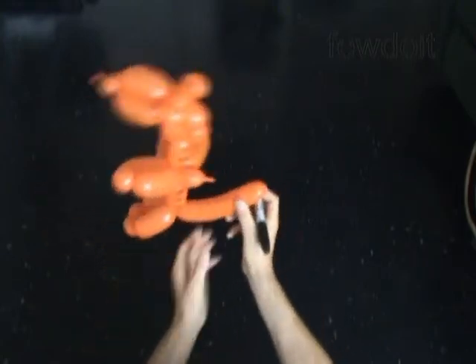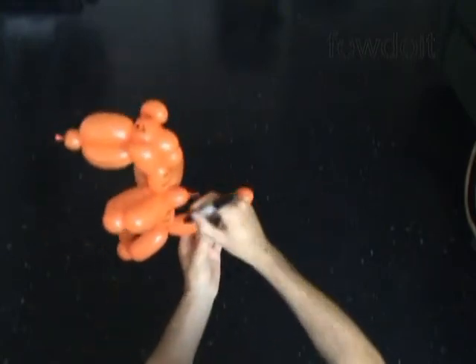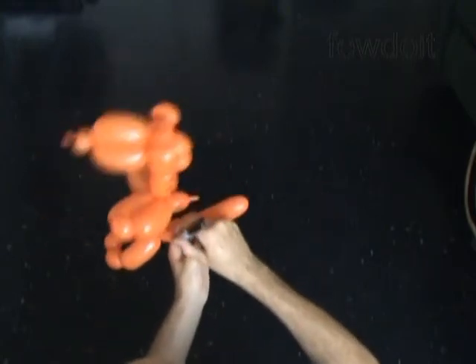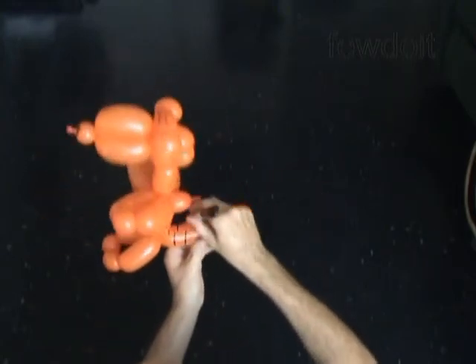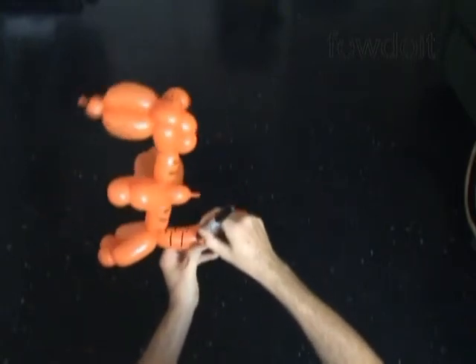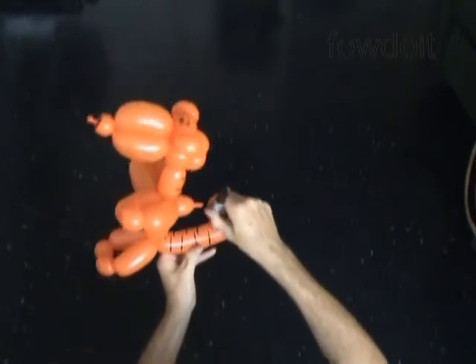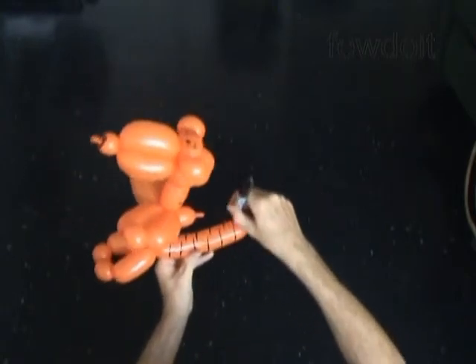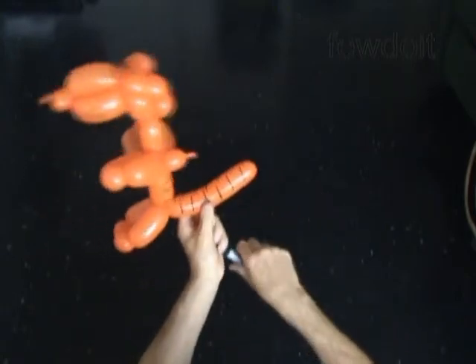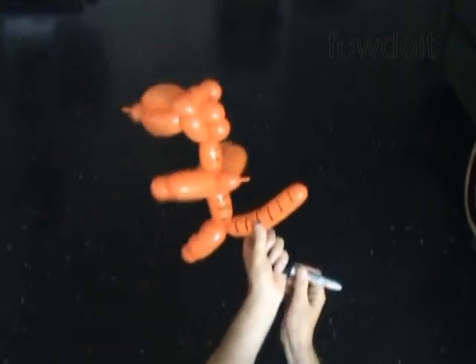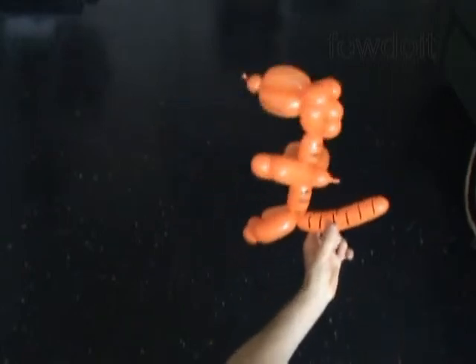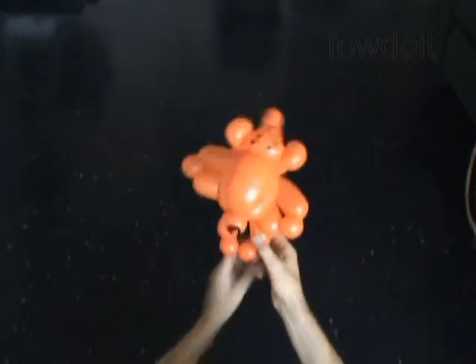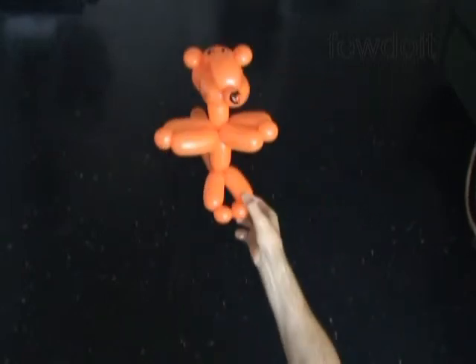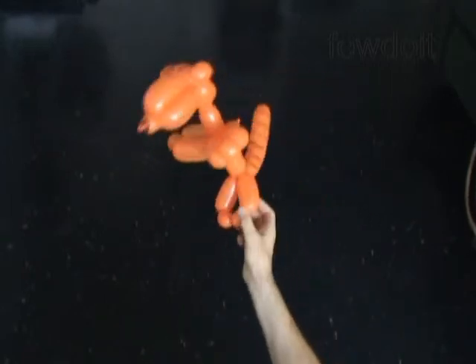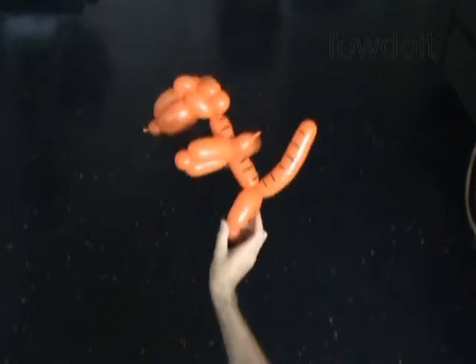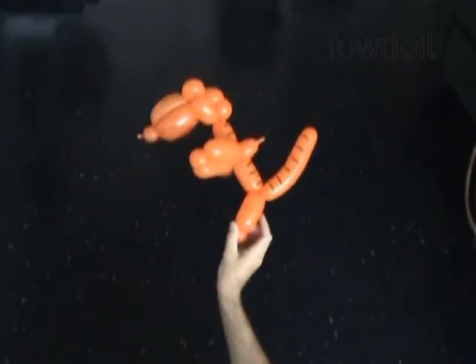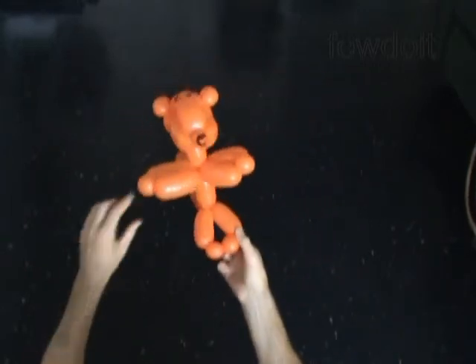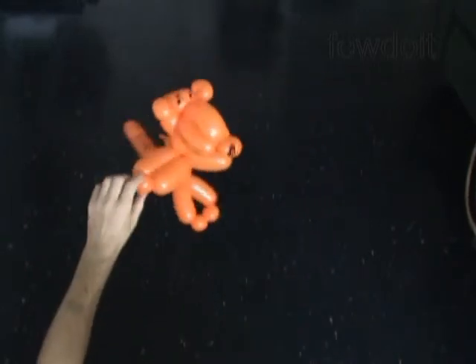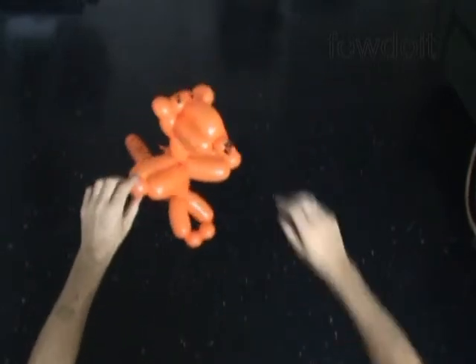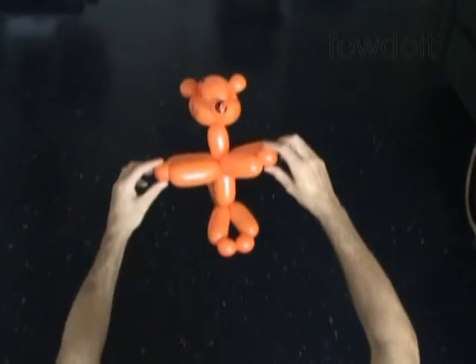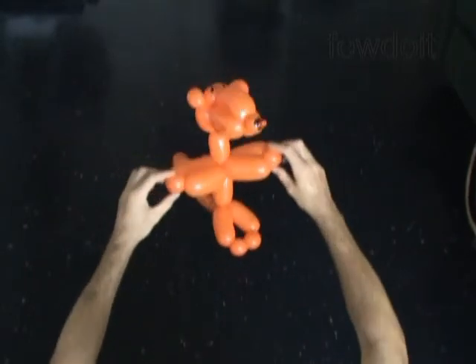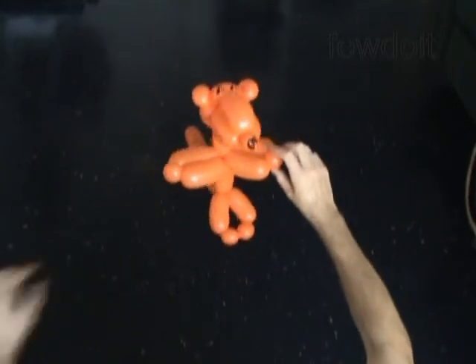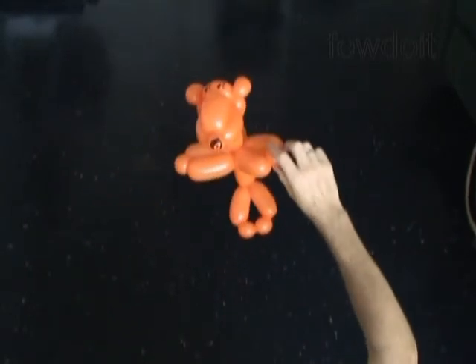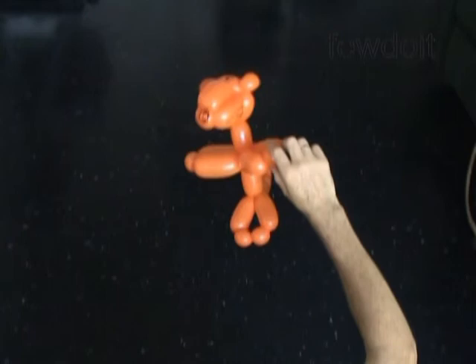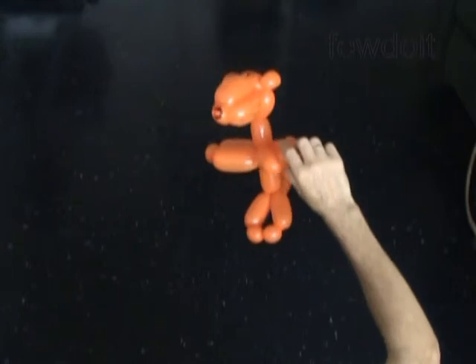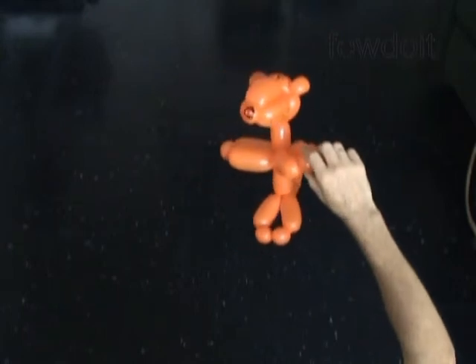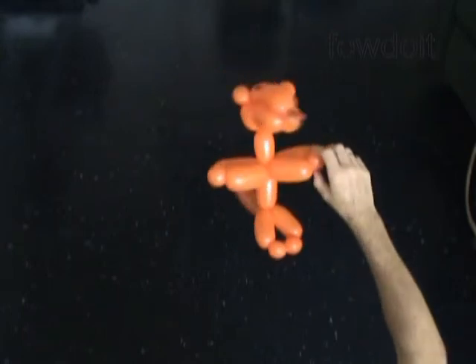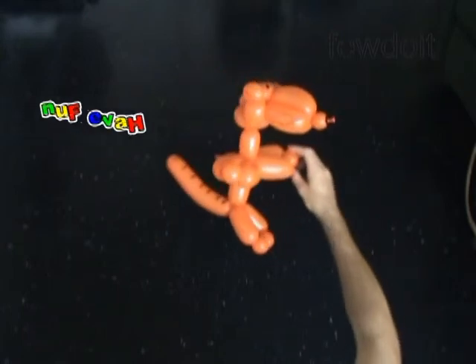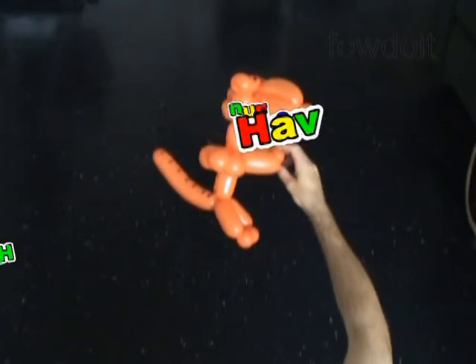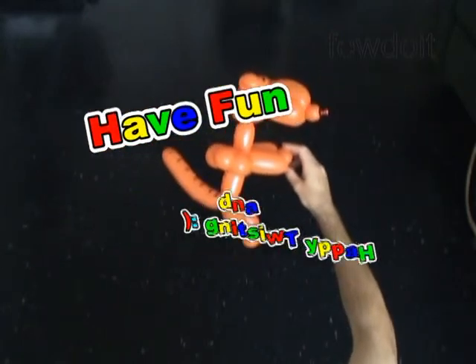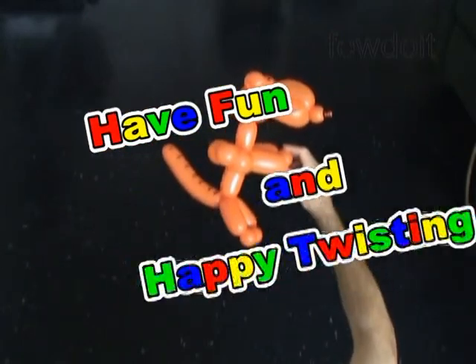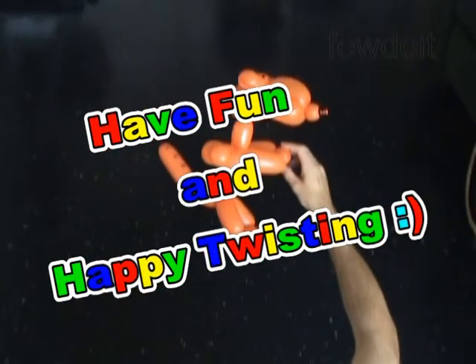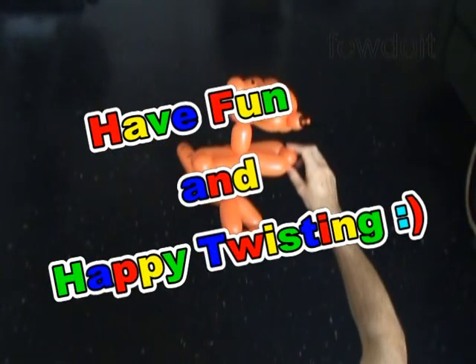Once again, let's use a permanent black marker to draw stripes on the body and the tail. Congratulations! We have made cartoon character Tiger. Have fun and happy twisting!